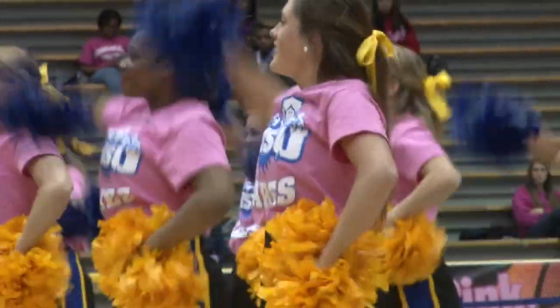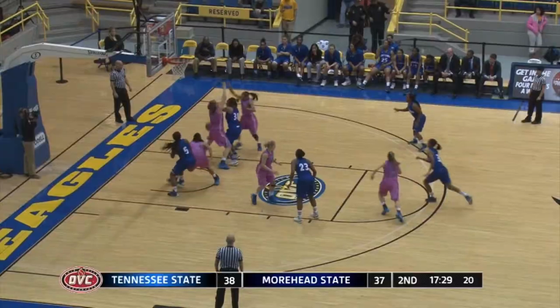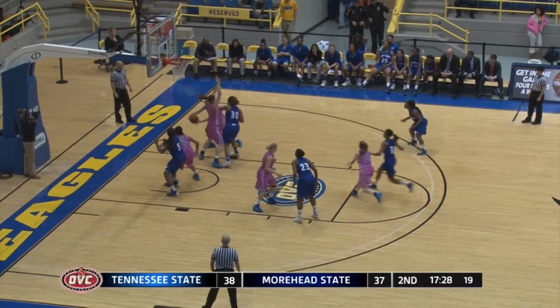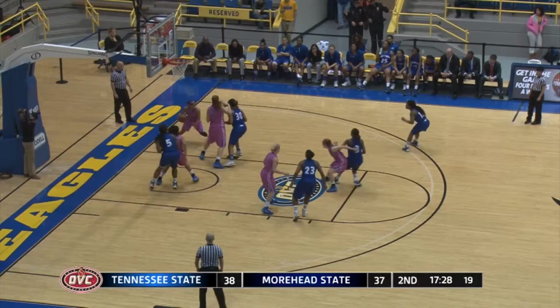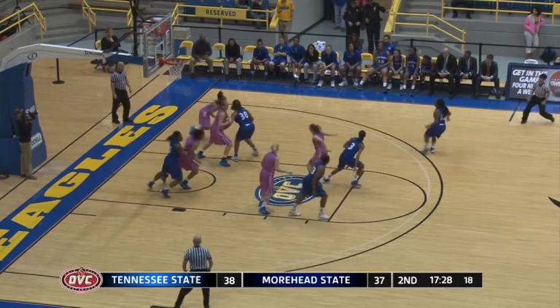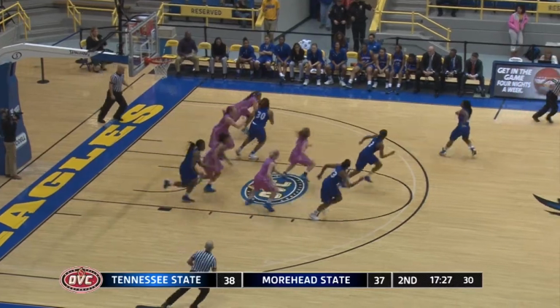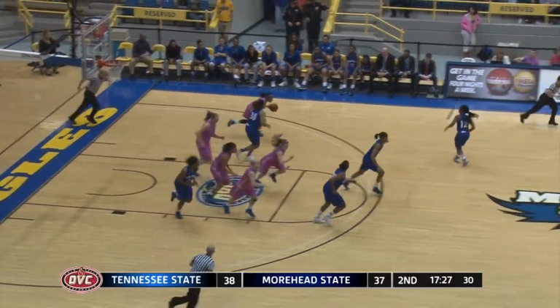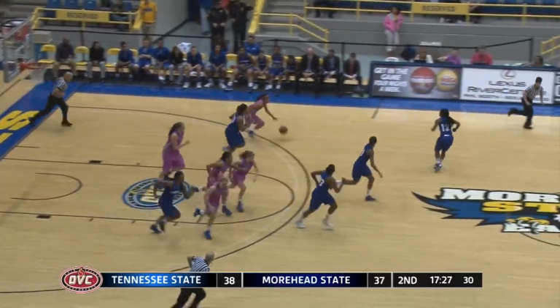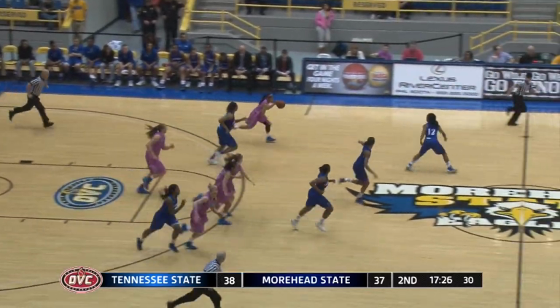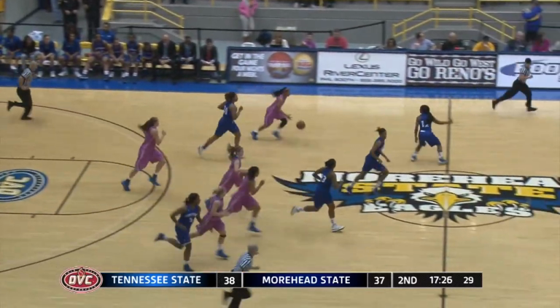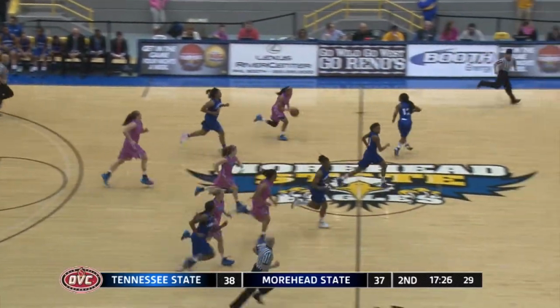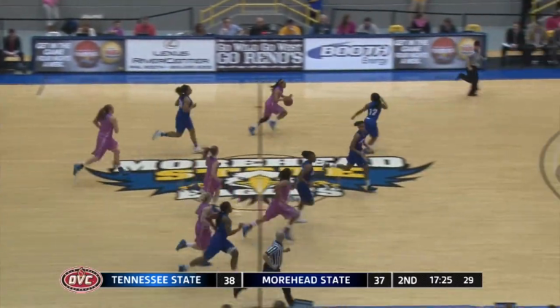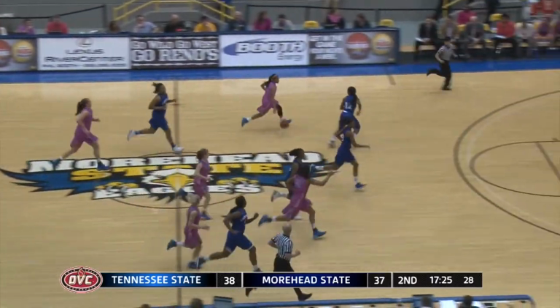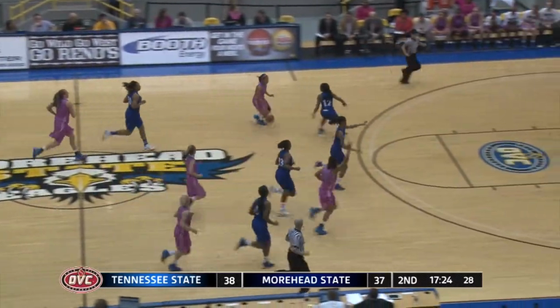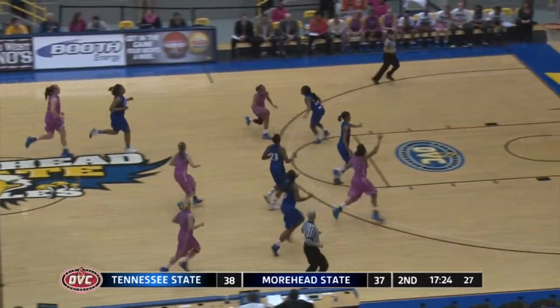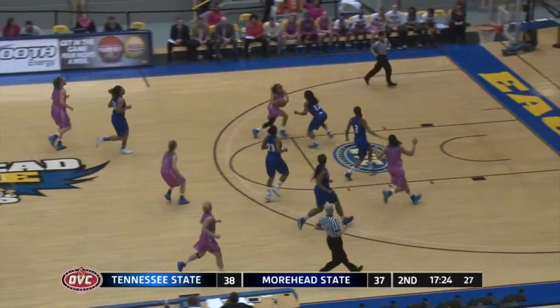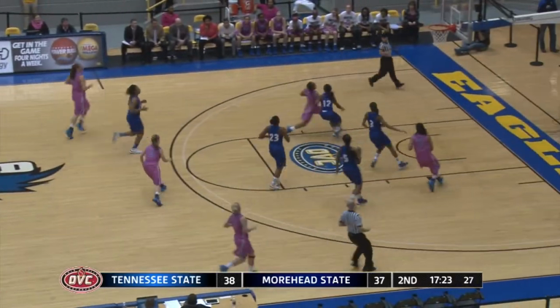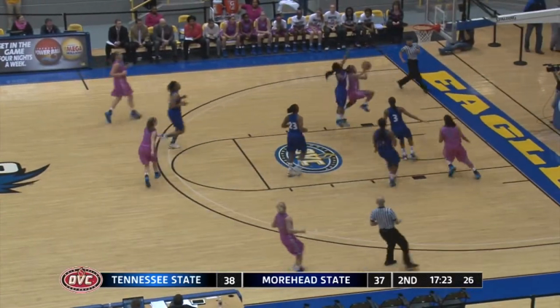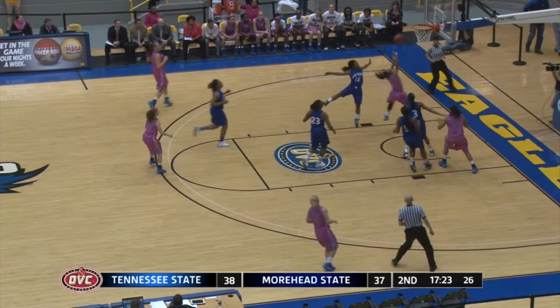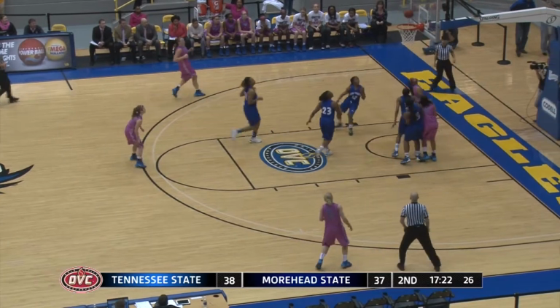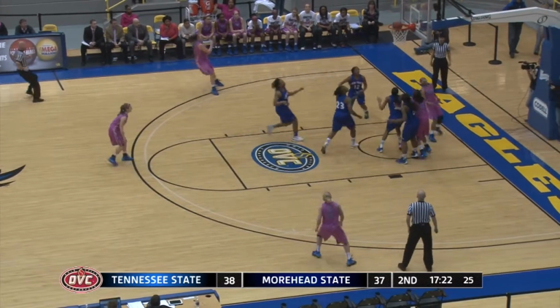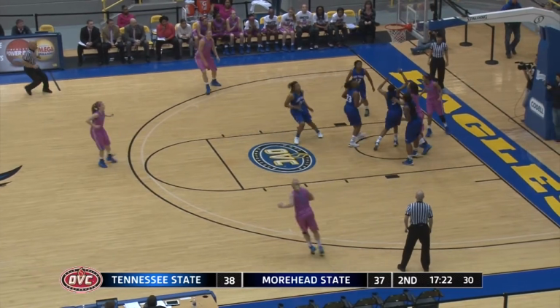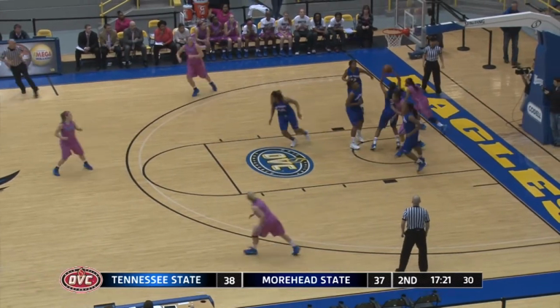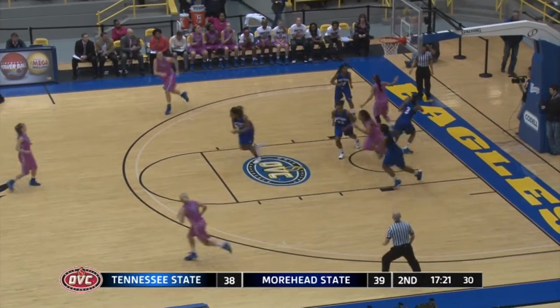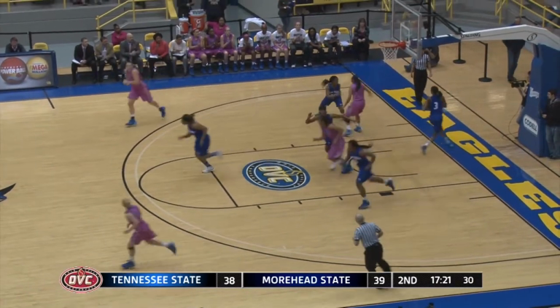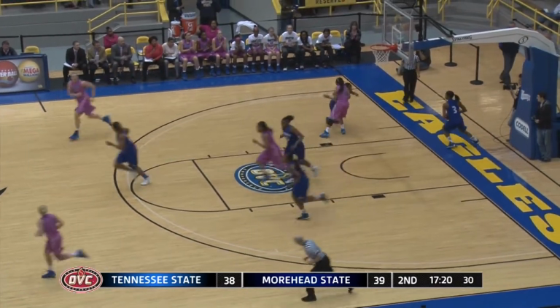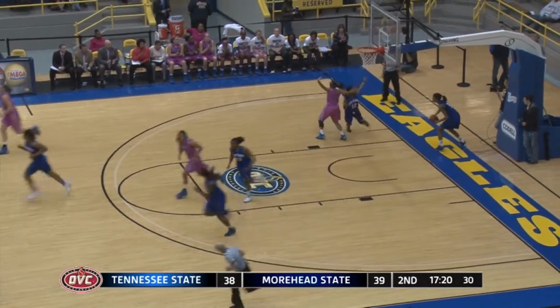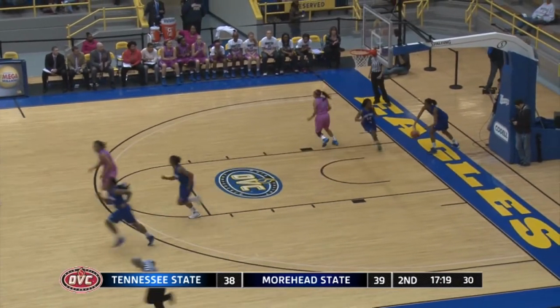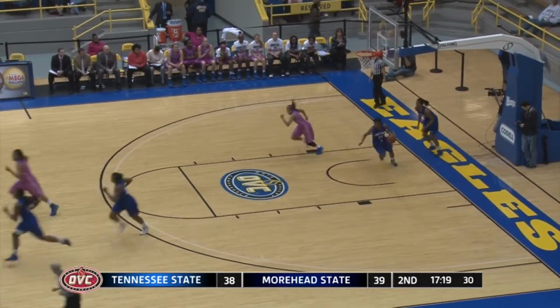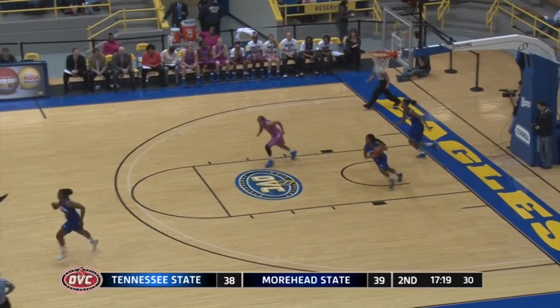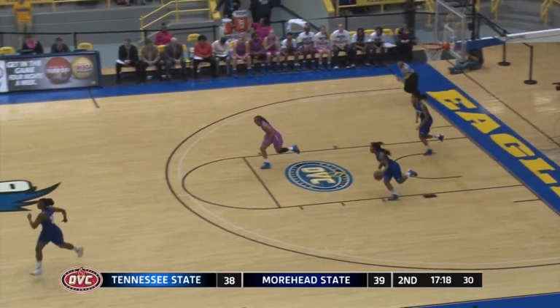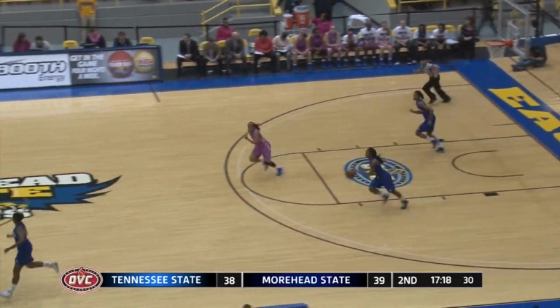That's Arlidge, had it stripped away from behind by Jones. Another steal for Misha Jones, that's her second of the game. Down low, scoop shot up and in by Jones. 17 now.